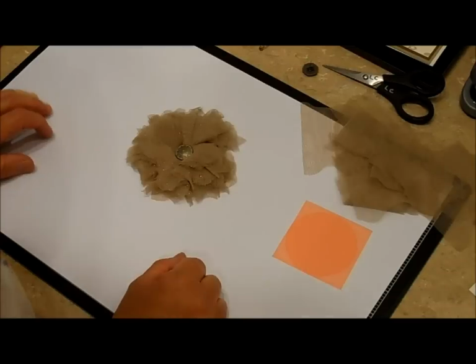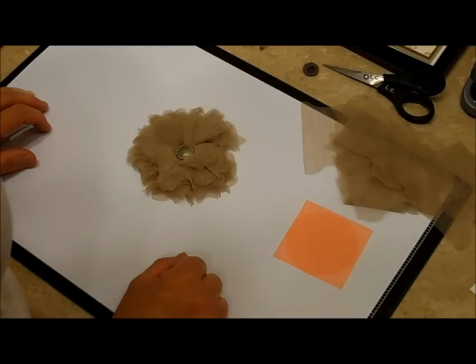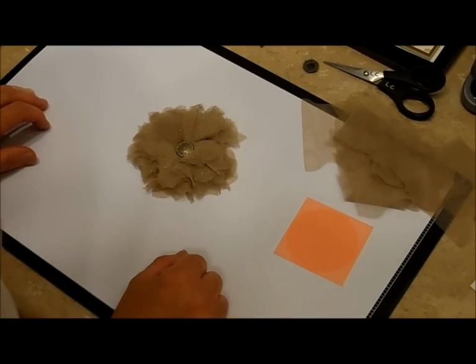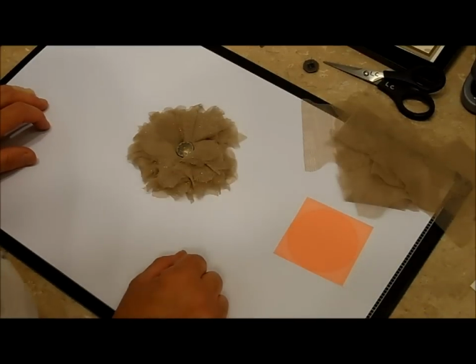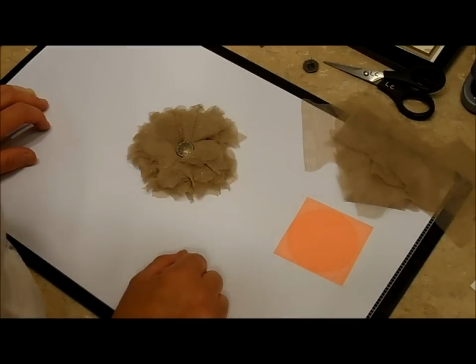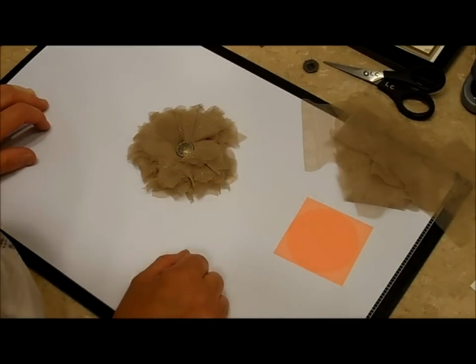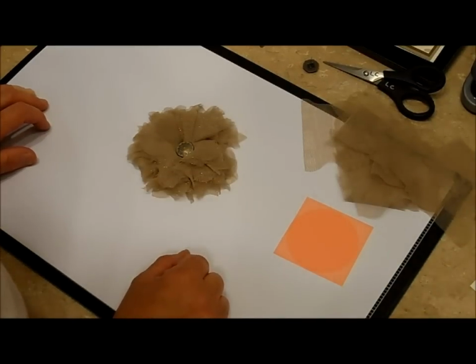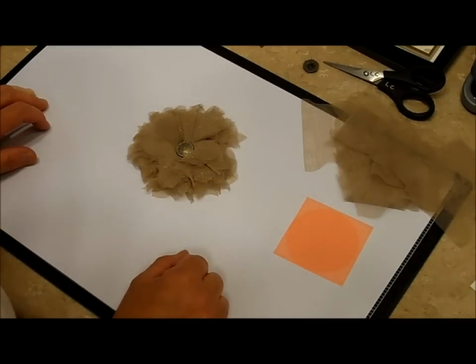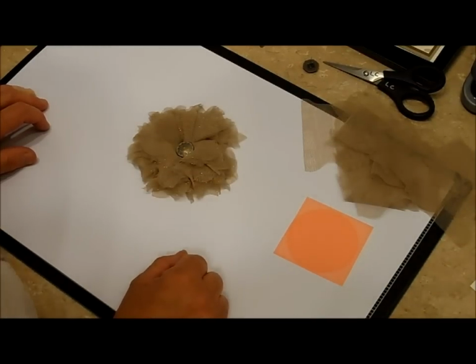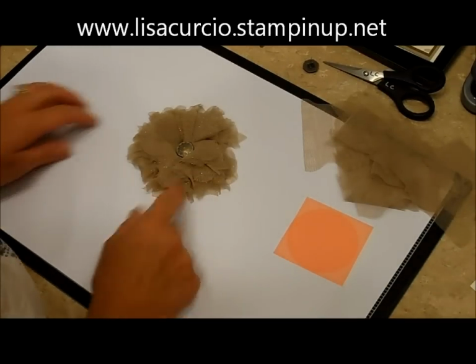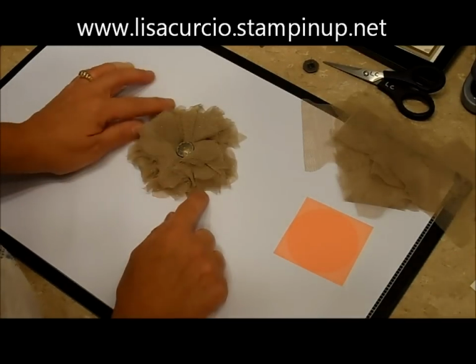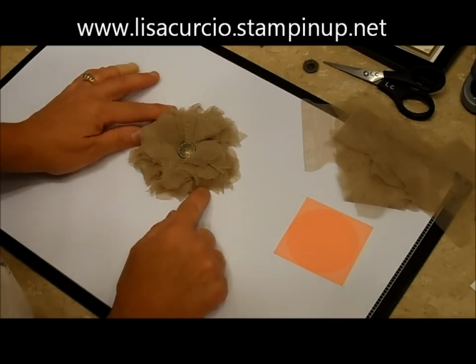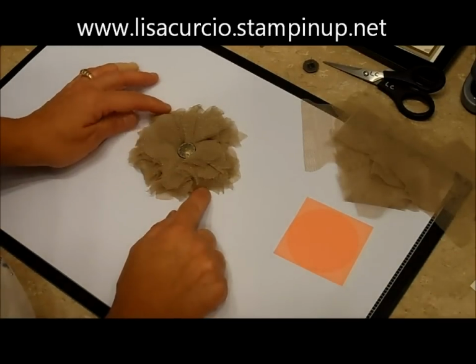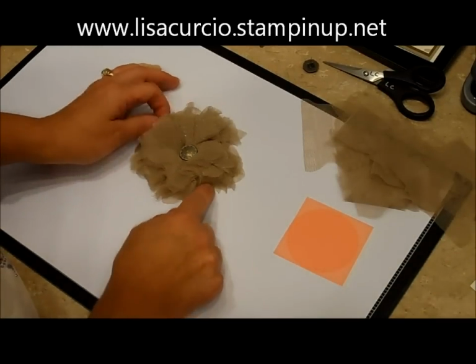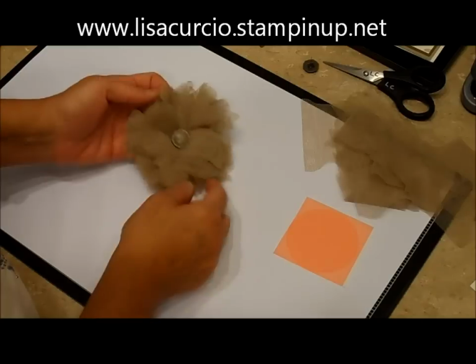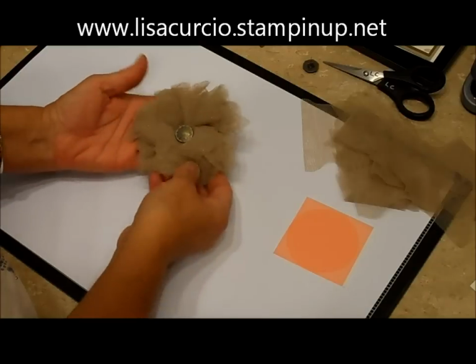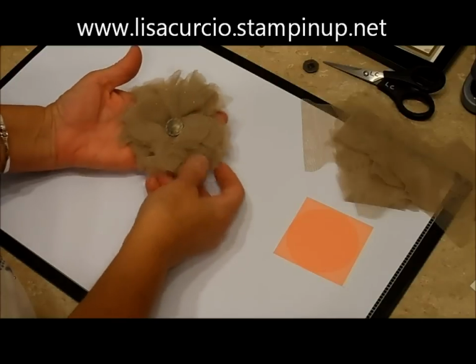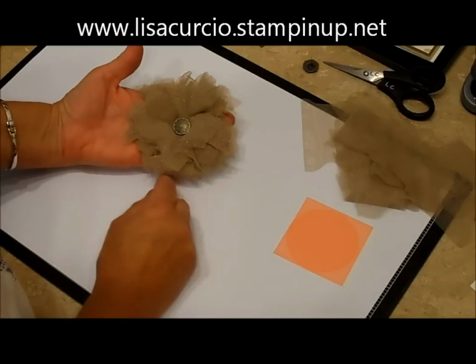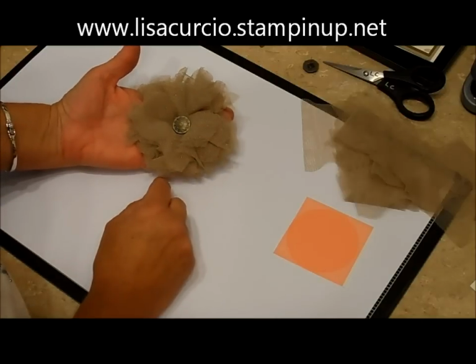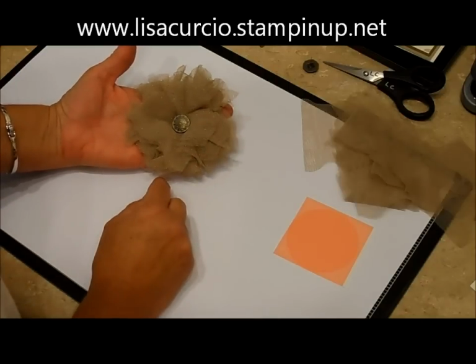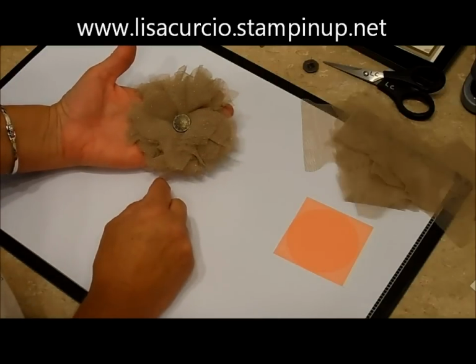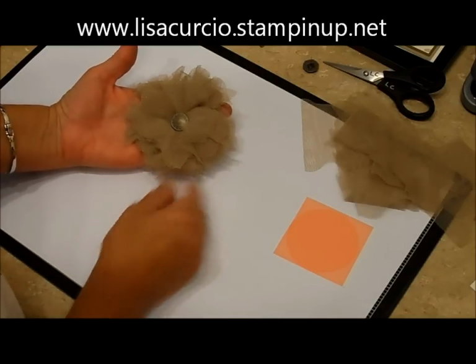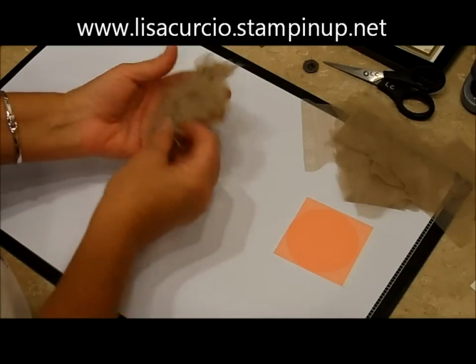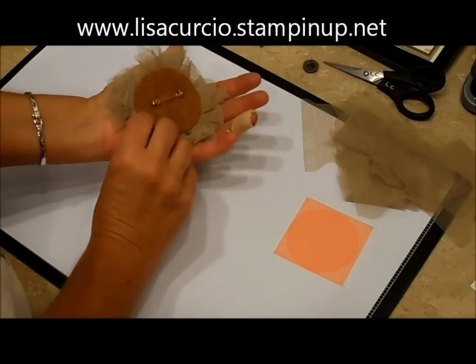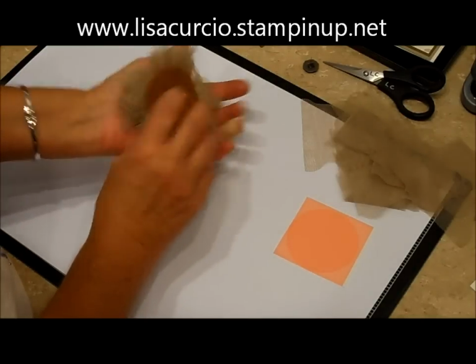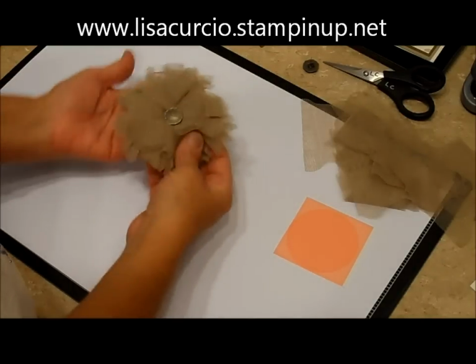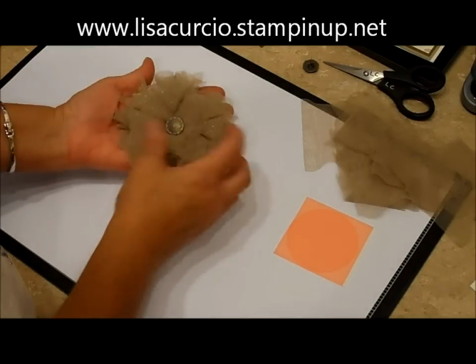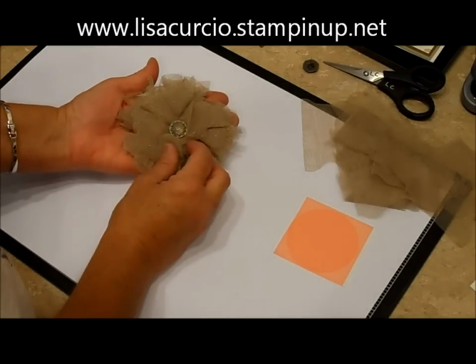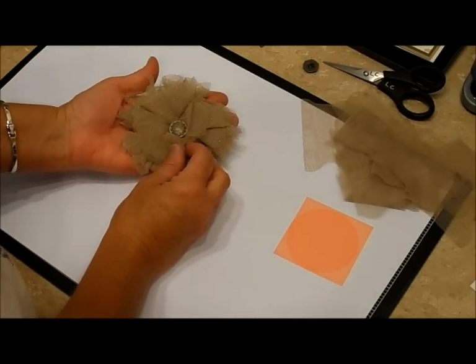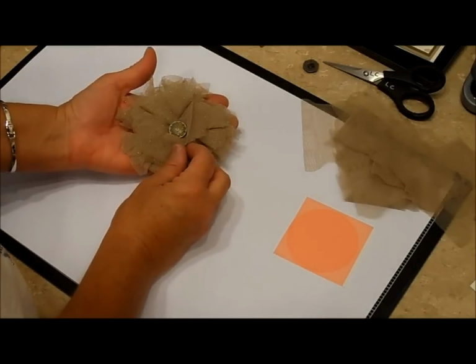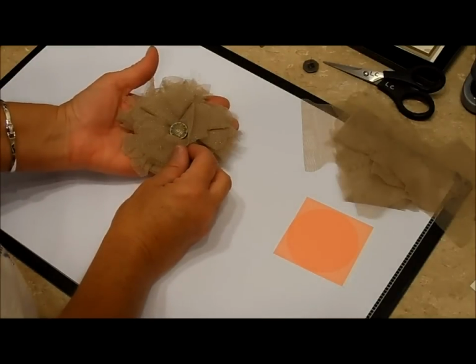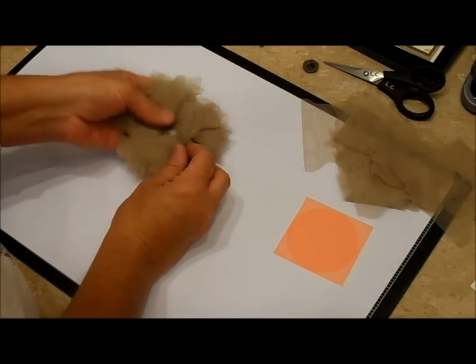Hi everybody, it's Lisa and welcome to Make It Monday. Today's project is a 3D project — this really cute Victorian pin — and I'm going to show you how I made it using Stampin' Up! products.